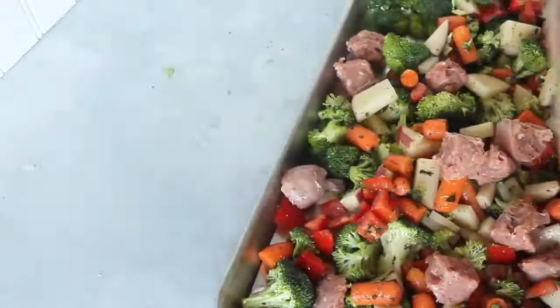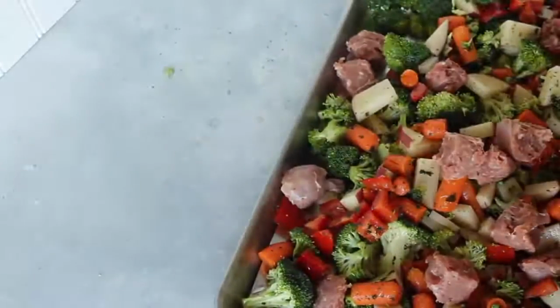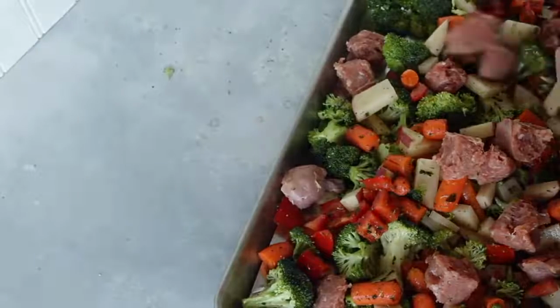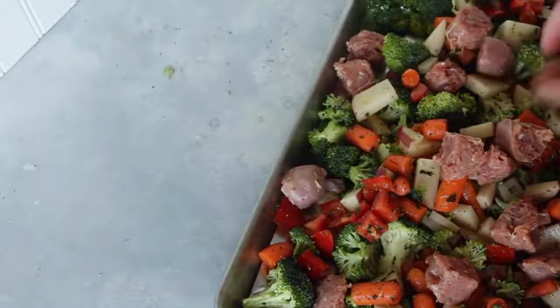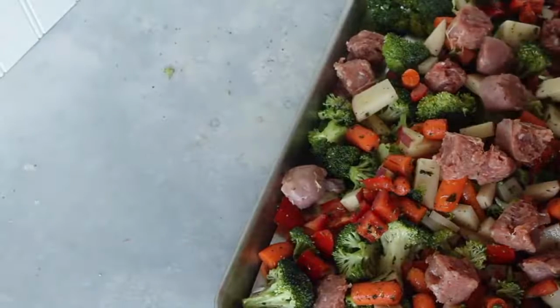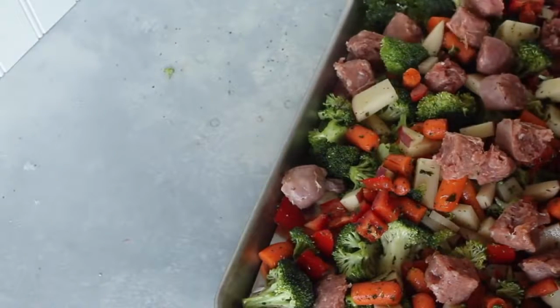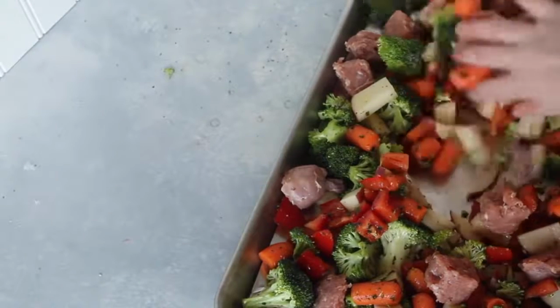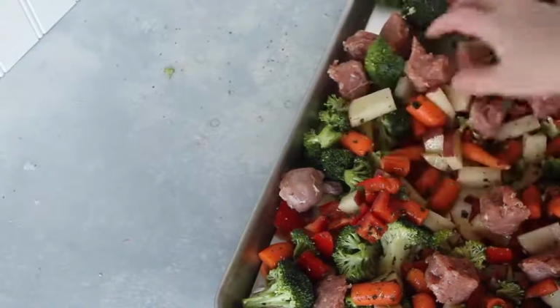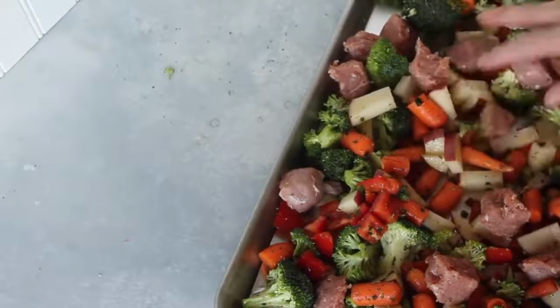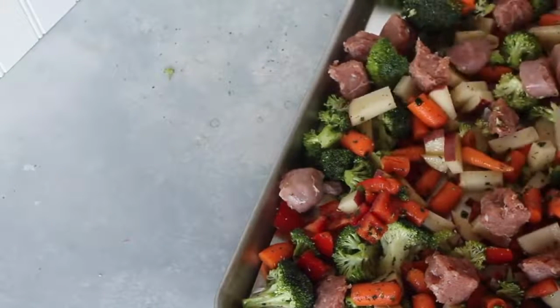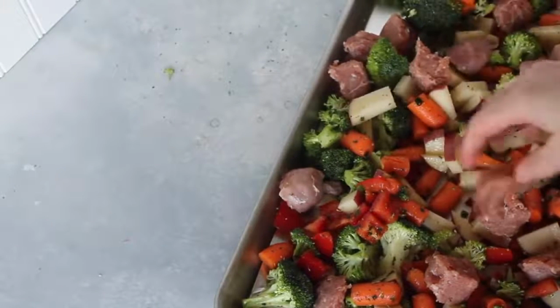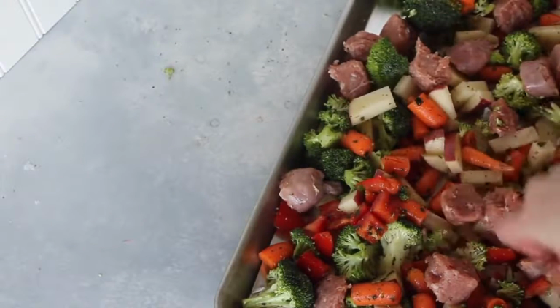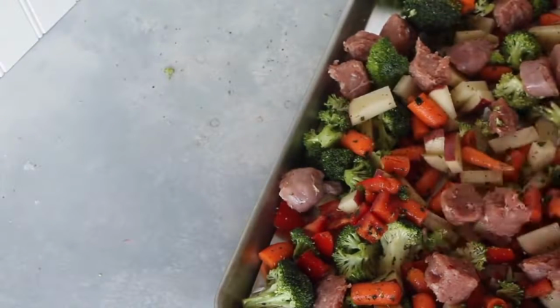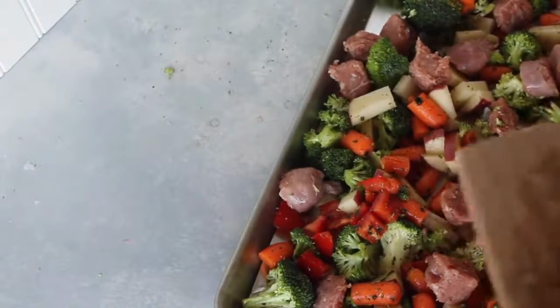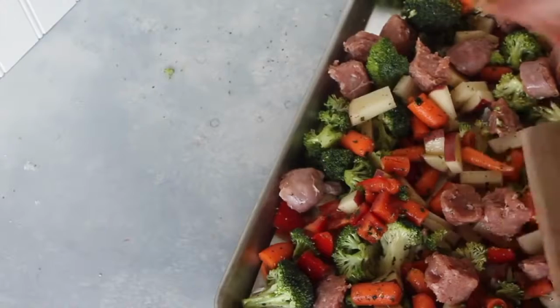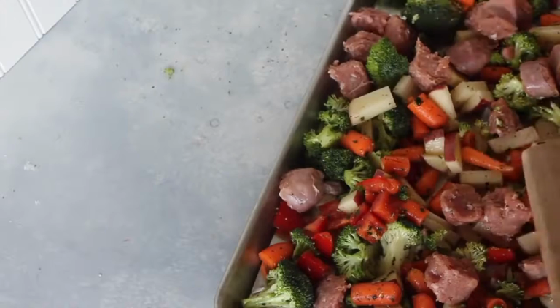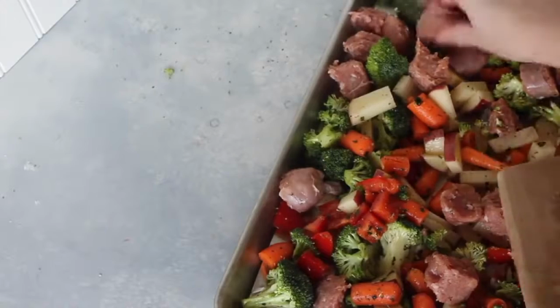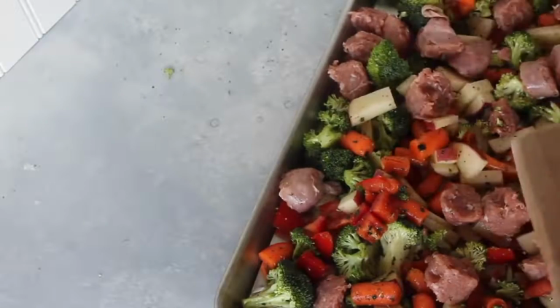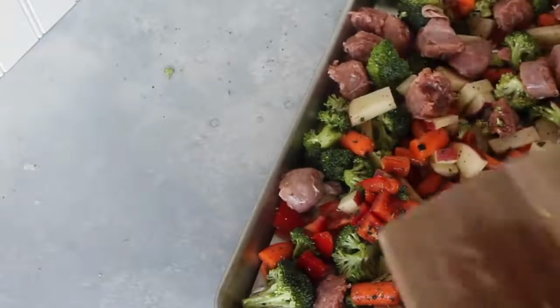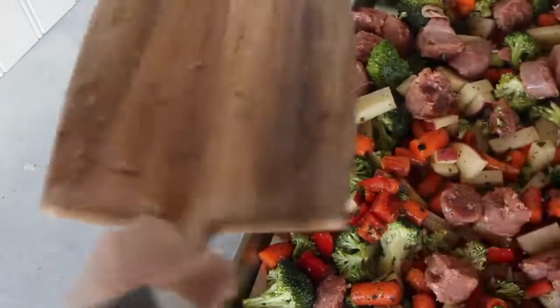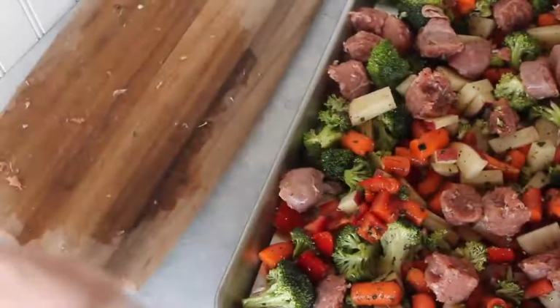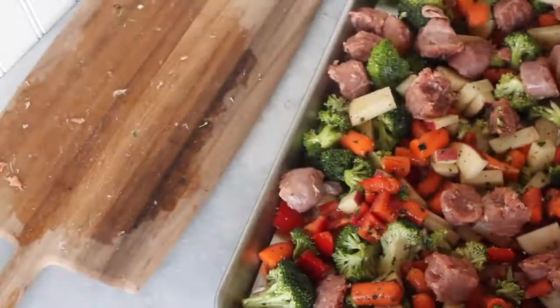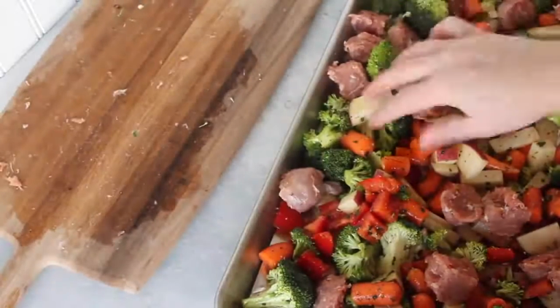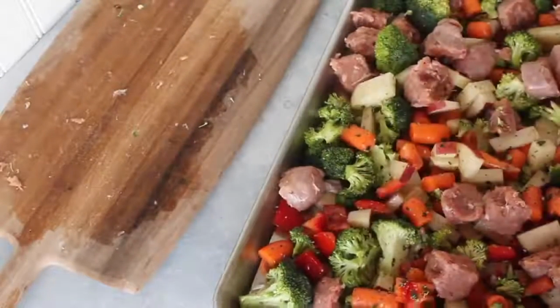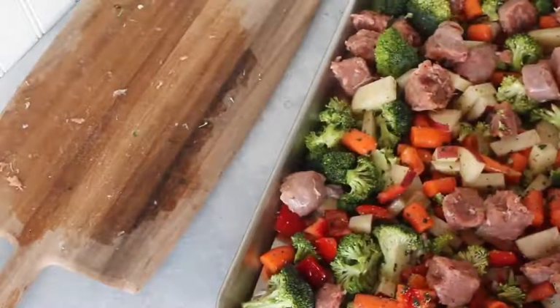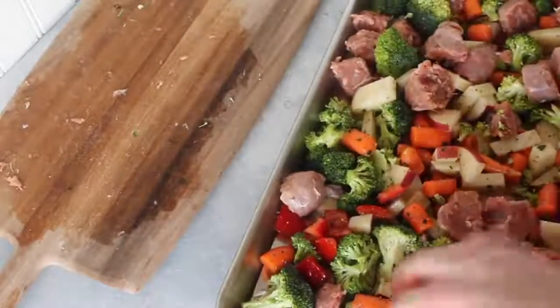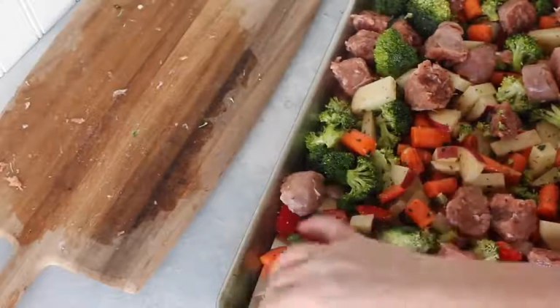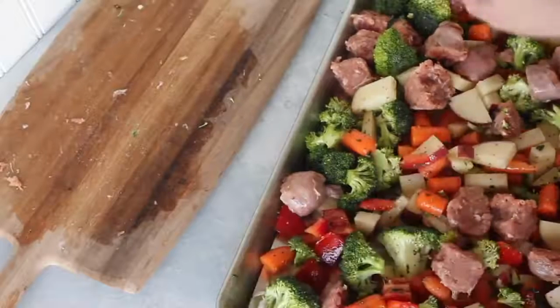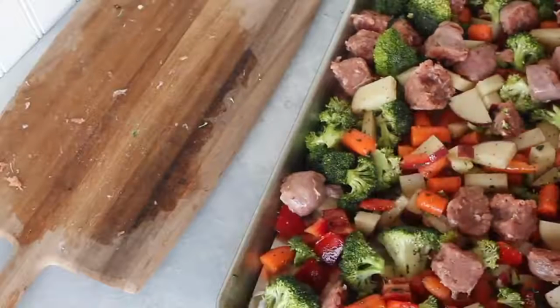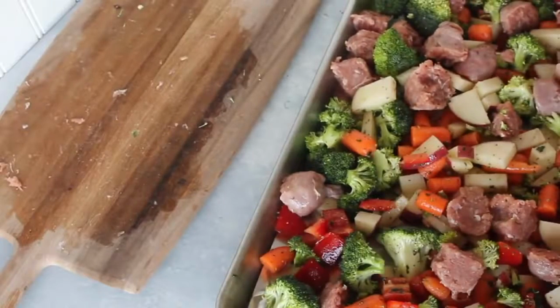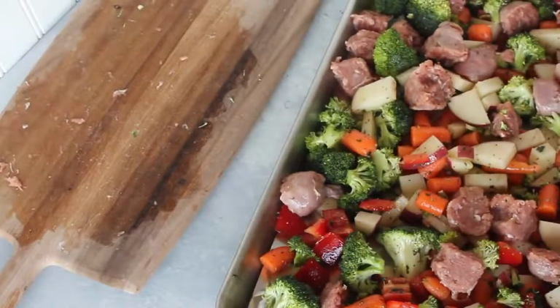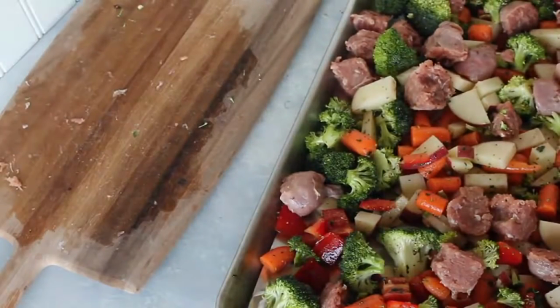When you're done putting your meat on, you're going to bake it at 400 degrees for 15 minutes. Once the timer goes off, pull it out and mix it around with your spatula the best you can. Then stick it back in the oven for another 20 minutes to finish cooking.